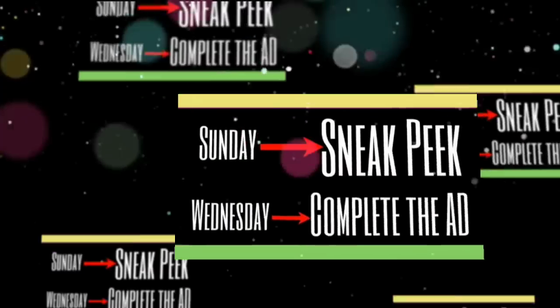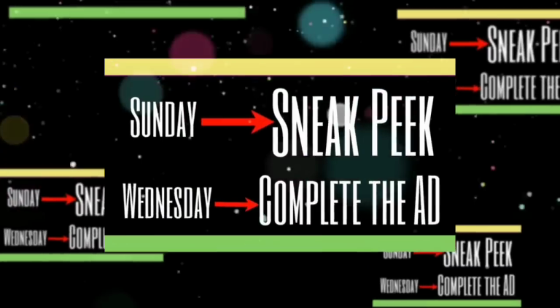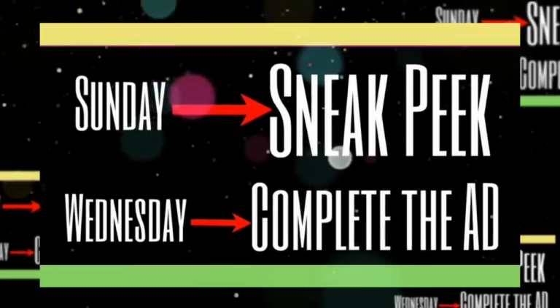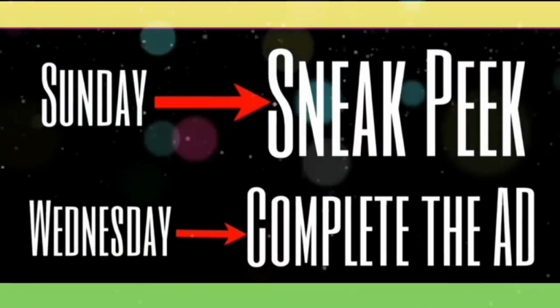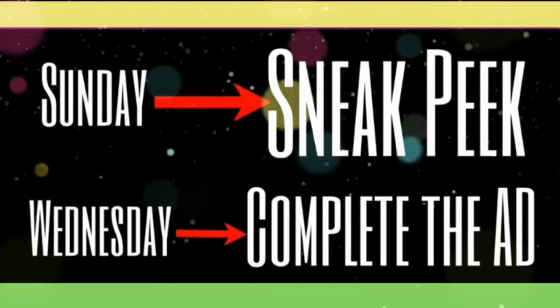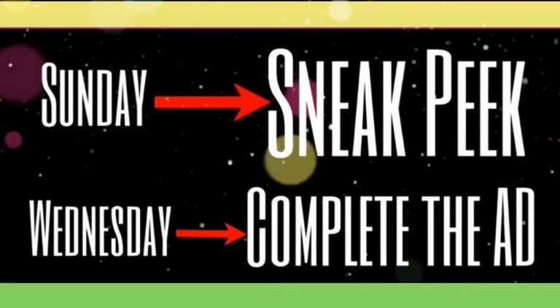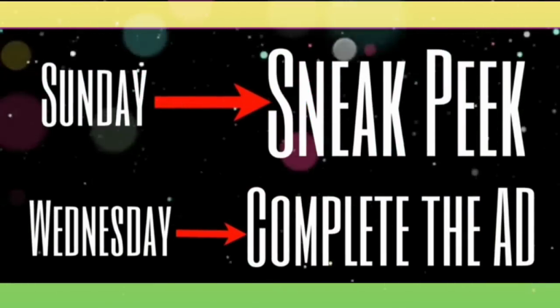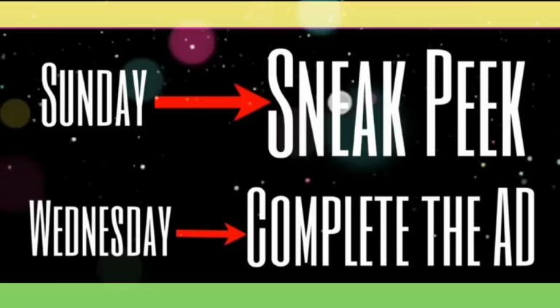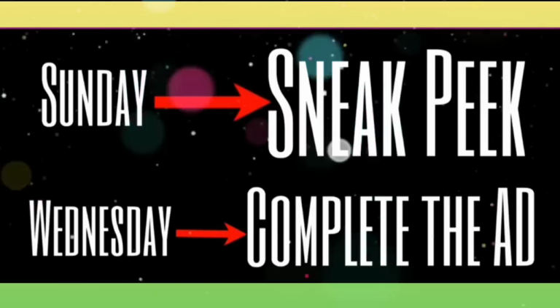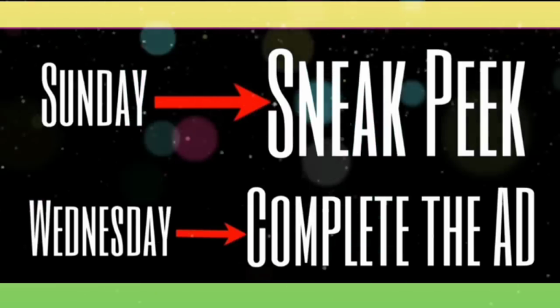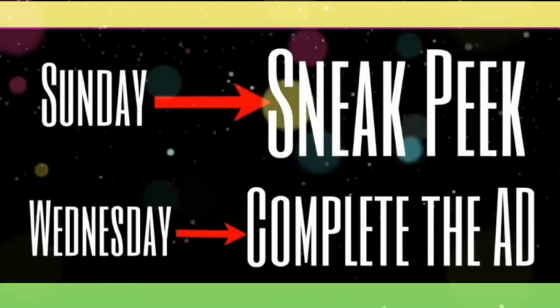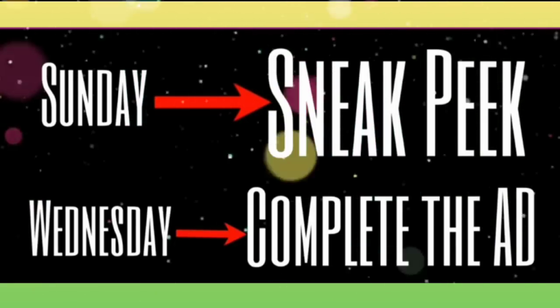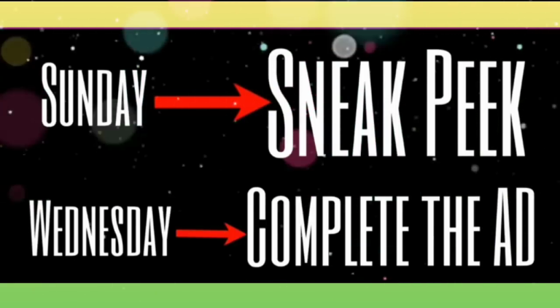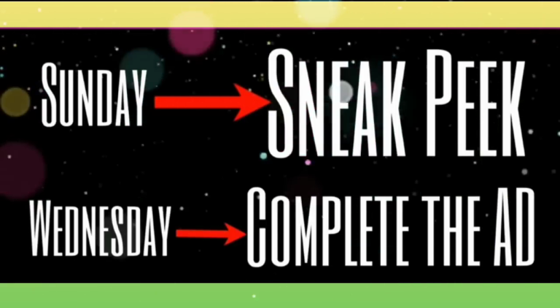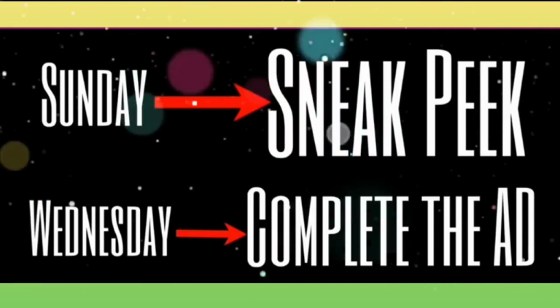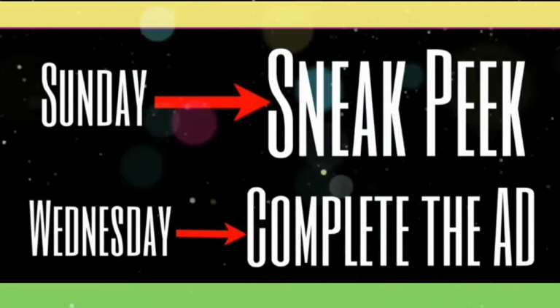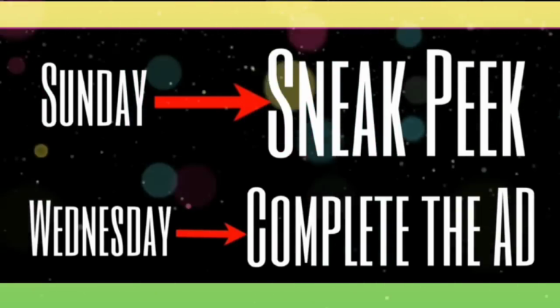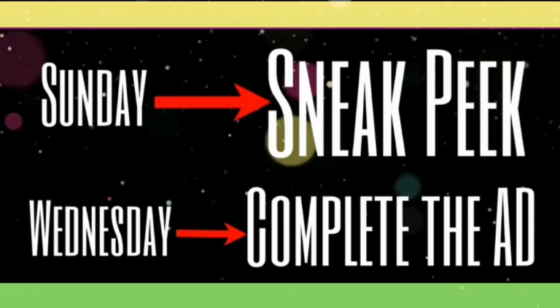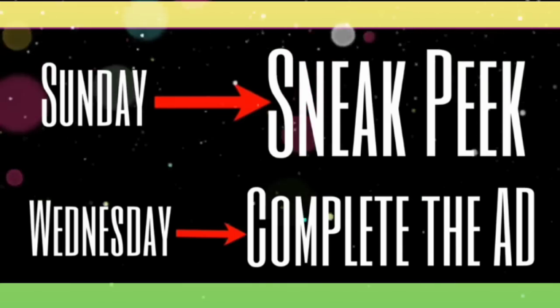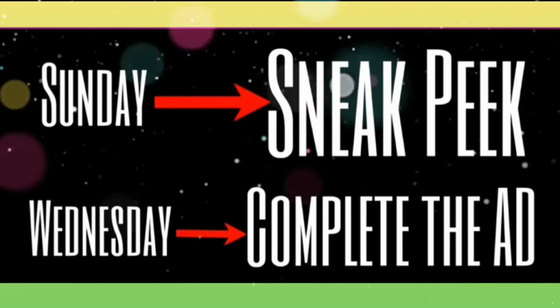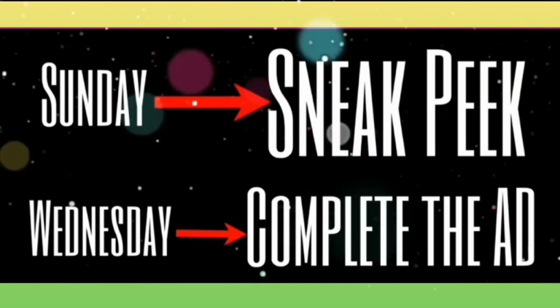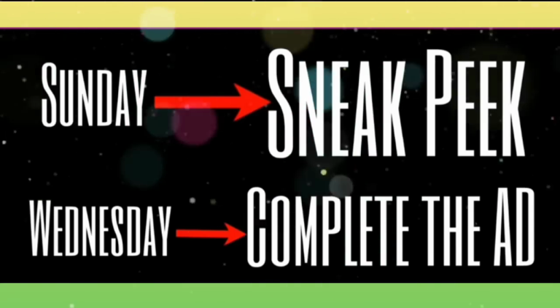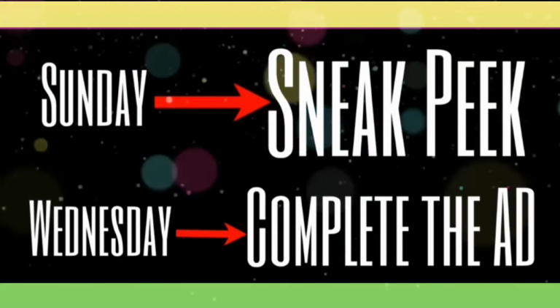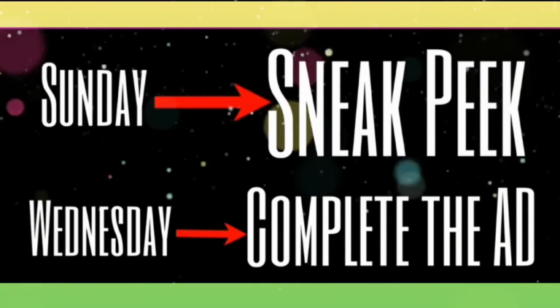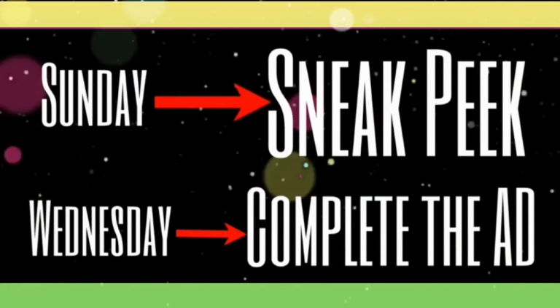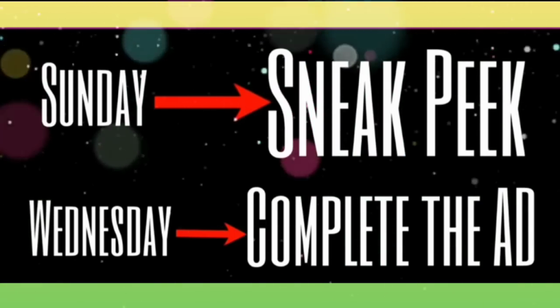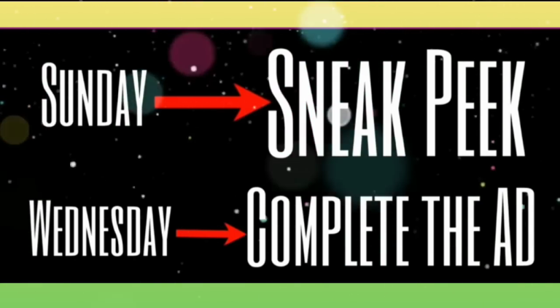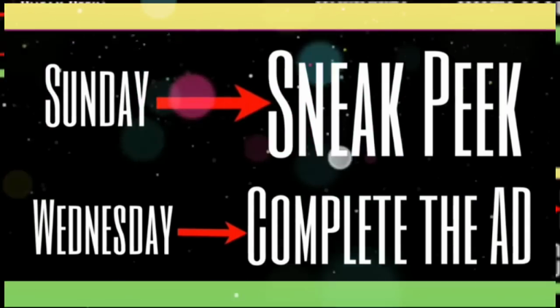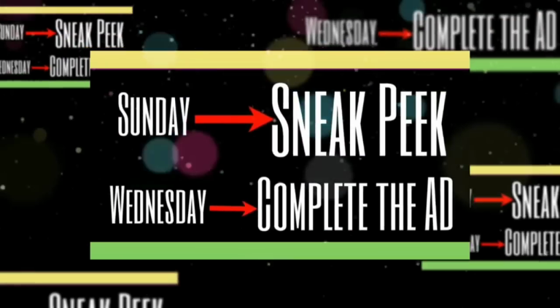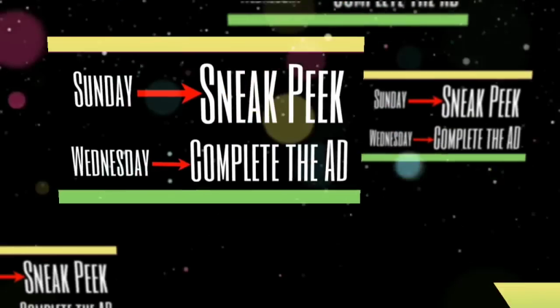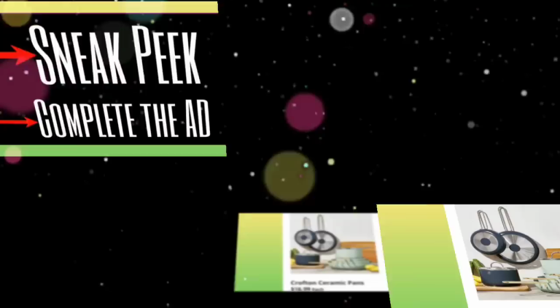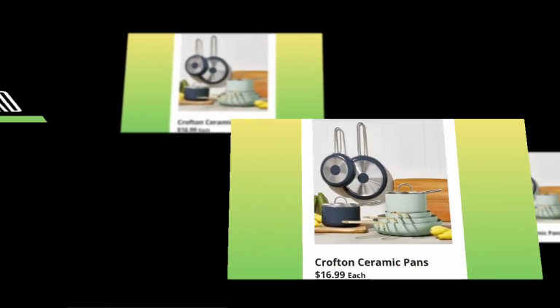Thank you so much for clicking on the video. If you're new to my channel, my name is Amy. On Sundays, I do a sneak peek. On Wednesday, I come back and complete the ad, so make sure to watch both videos so you get the full ad.